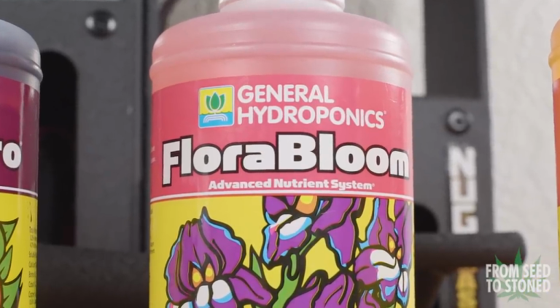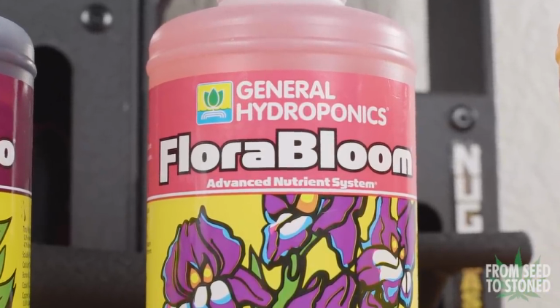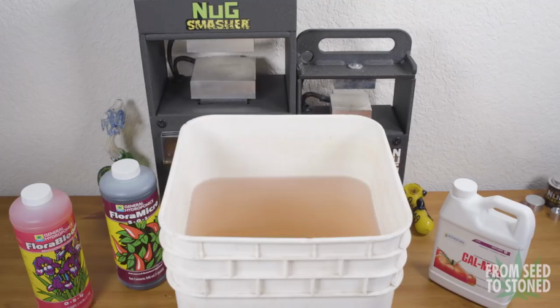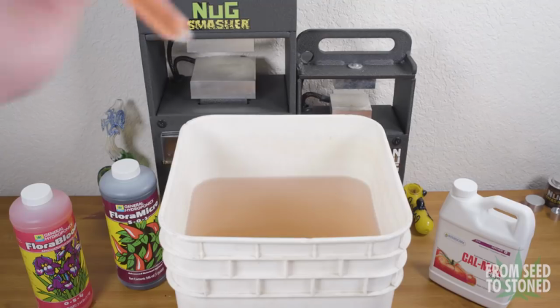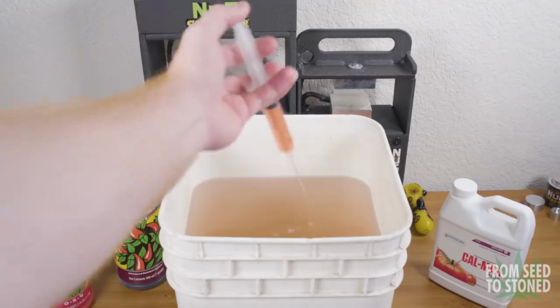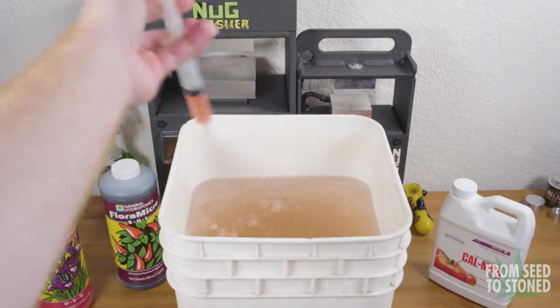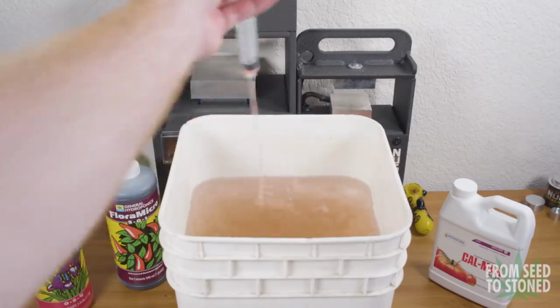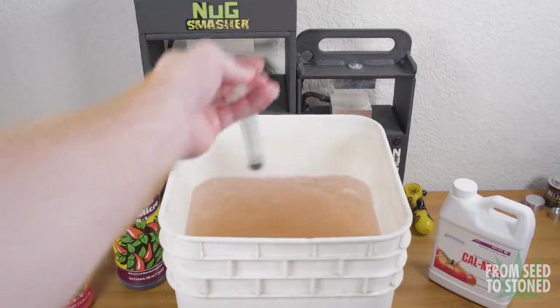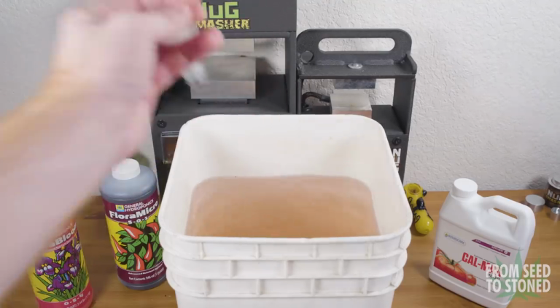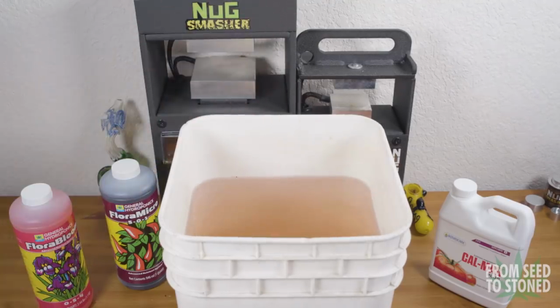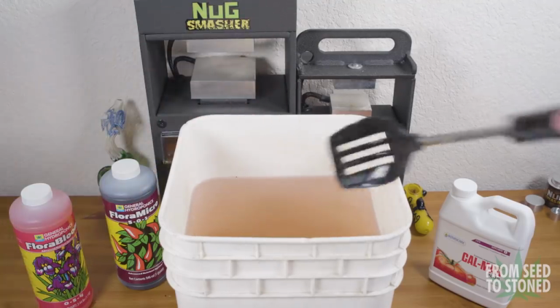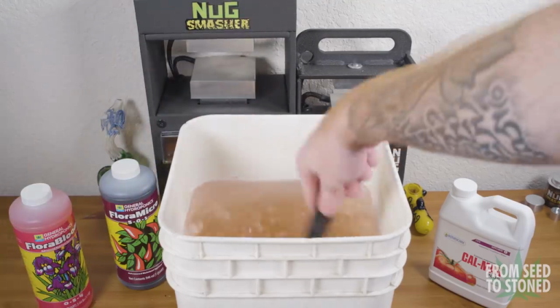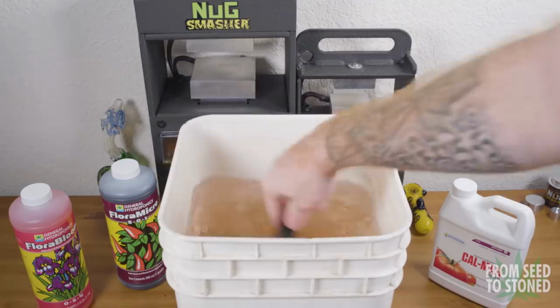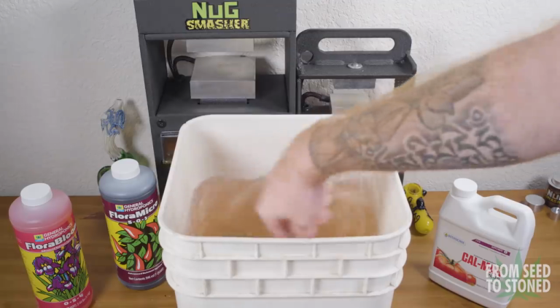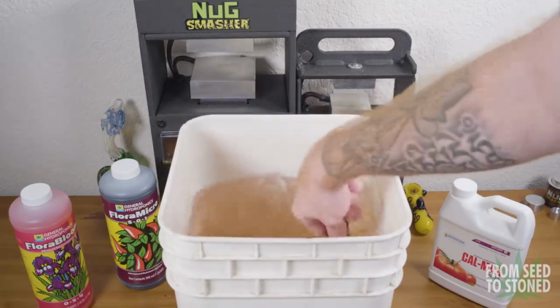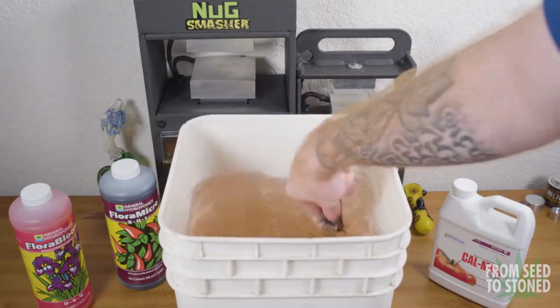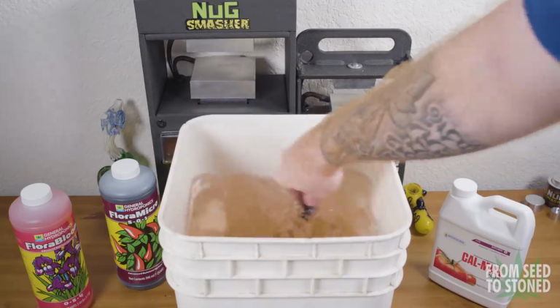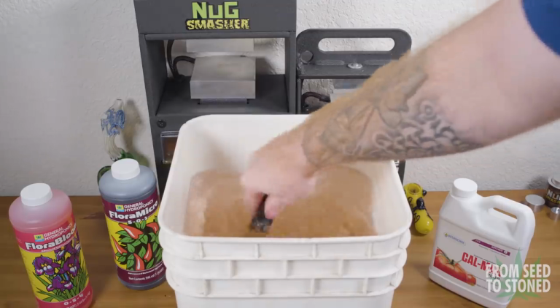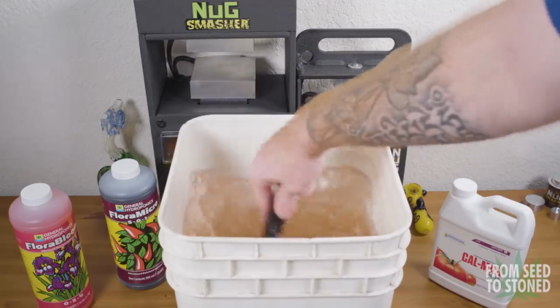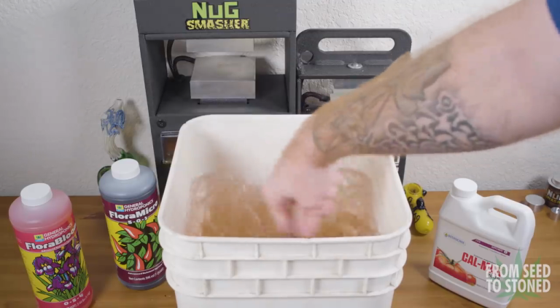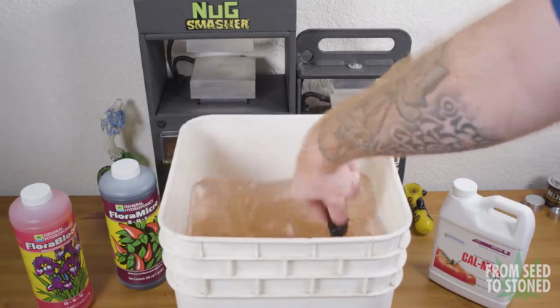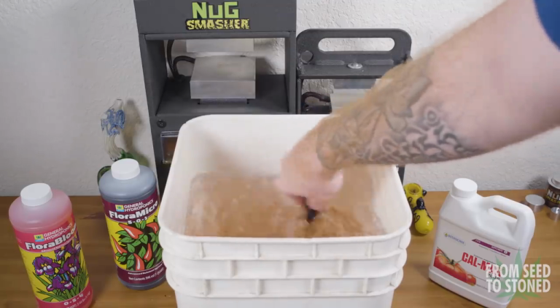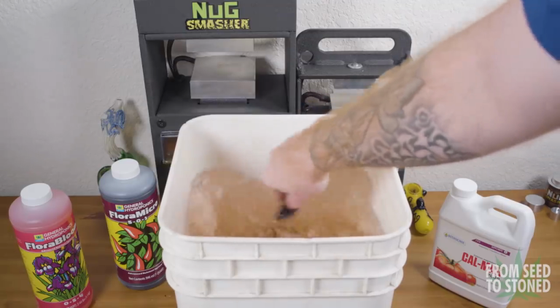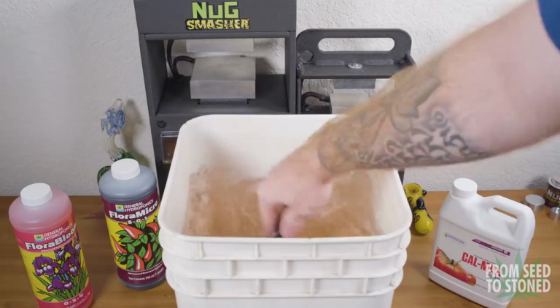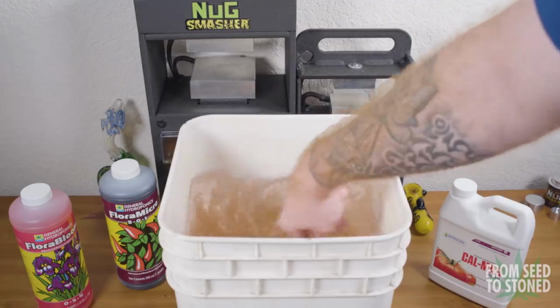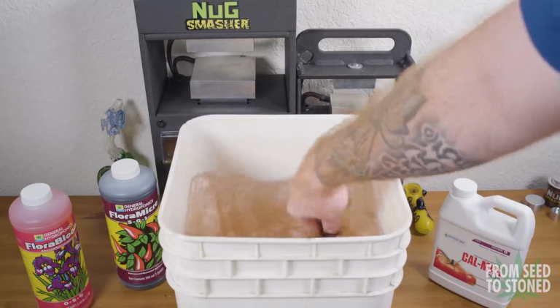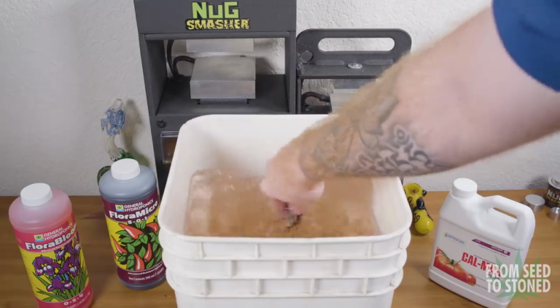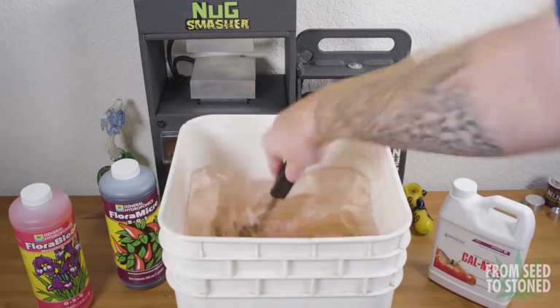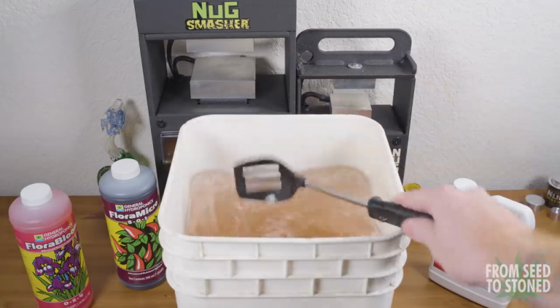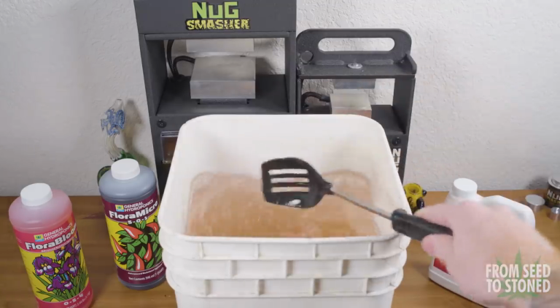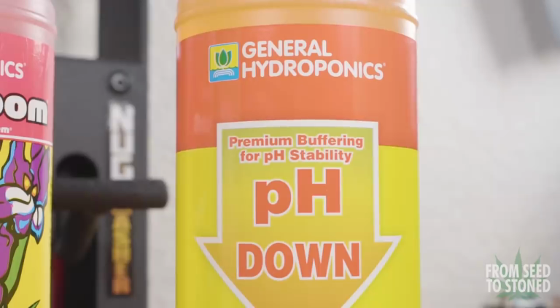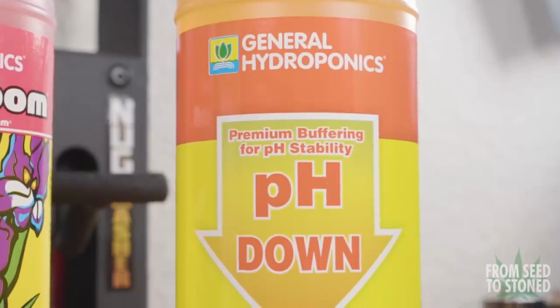The last nutrient I'll be adding in is Bloom. I'll be using four milliliters per gallon of water. It's important to note that I'm growing in a coco coir/perlite mix, which lacks calcium and magnesium — that's why I have to add it to my mix. But if you're in soil, you shouldn't have to add Cal-Mag; just run with the Micro and the Bloom.